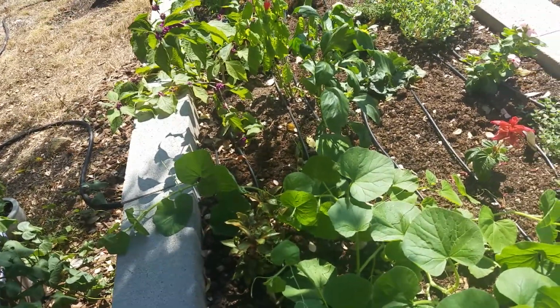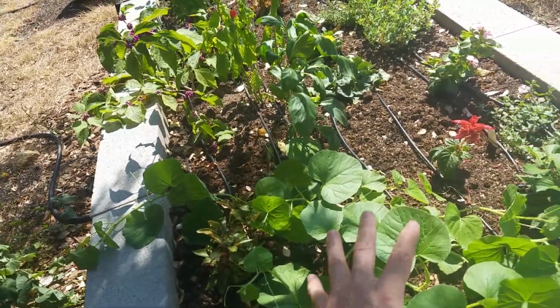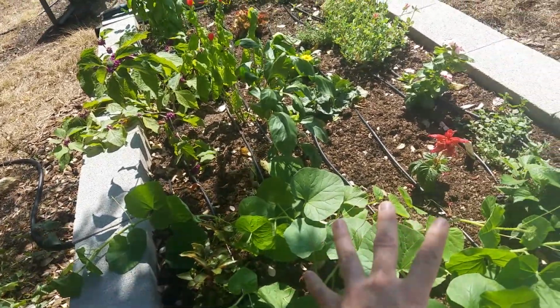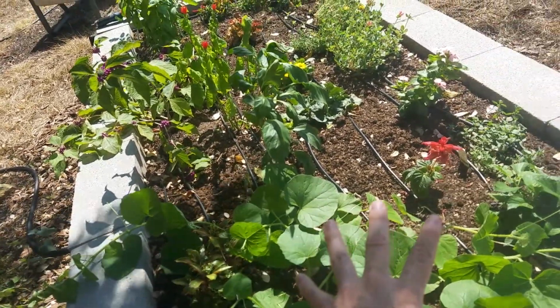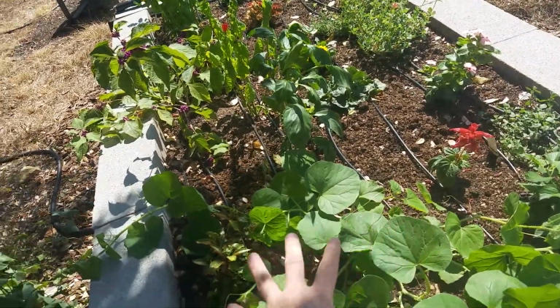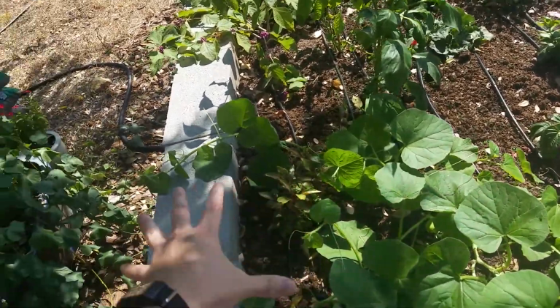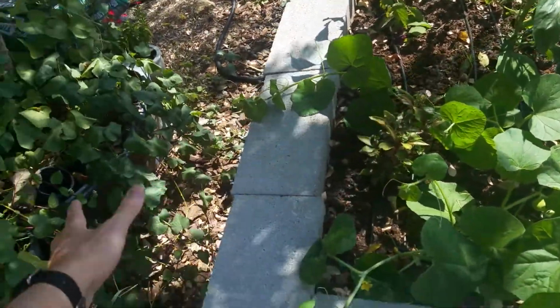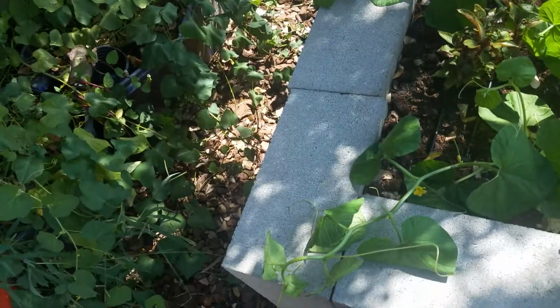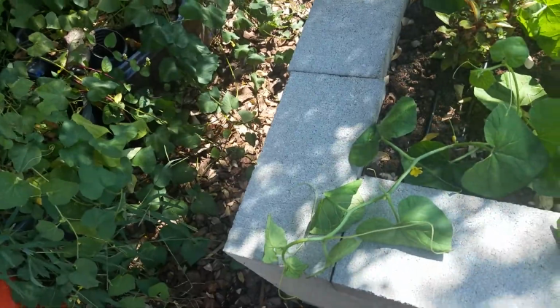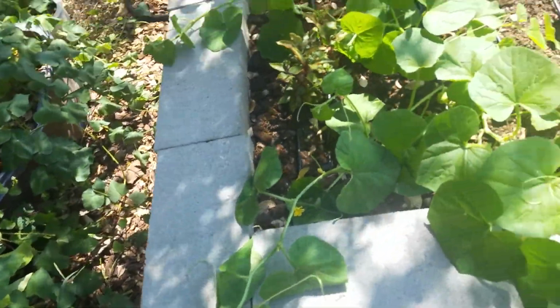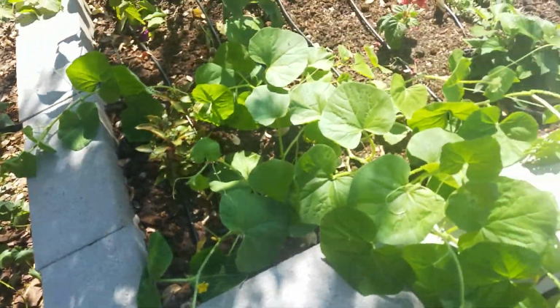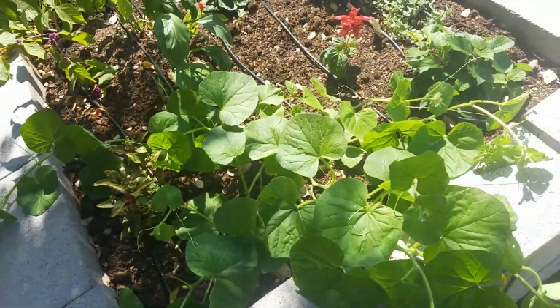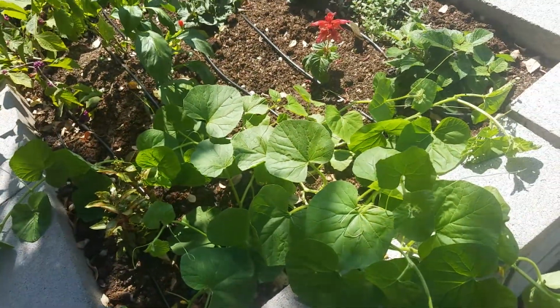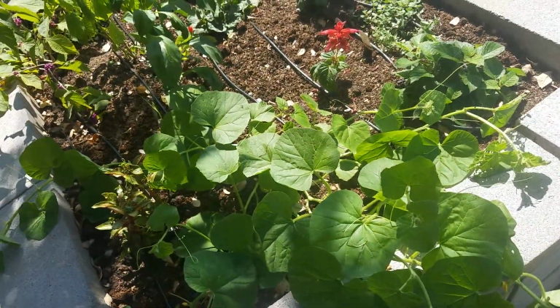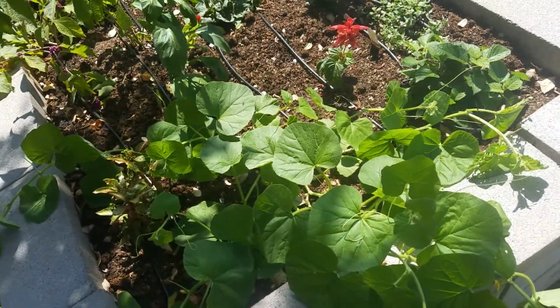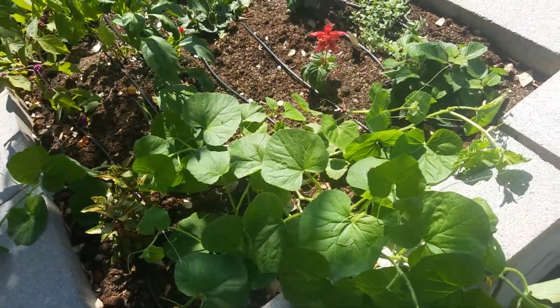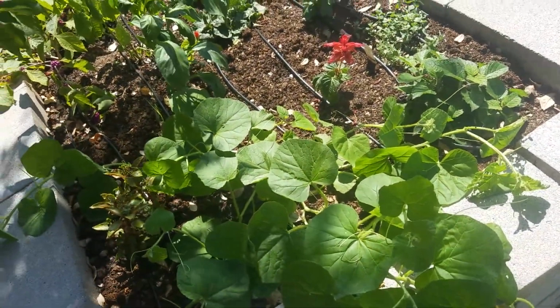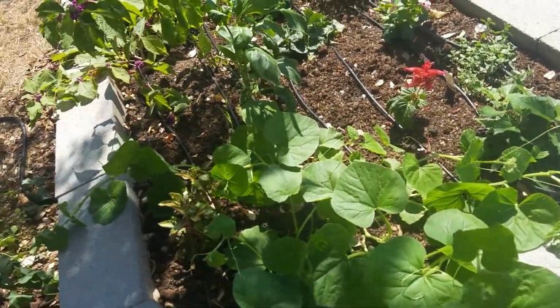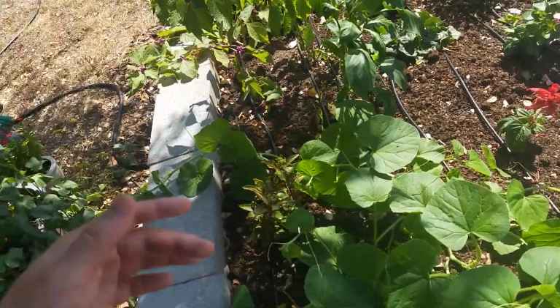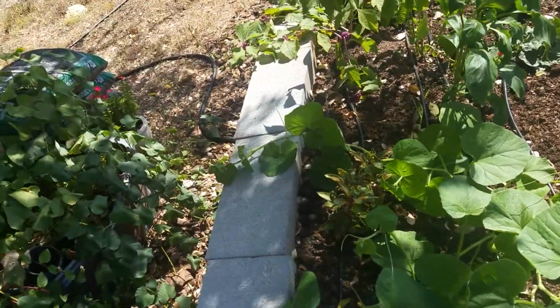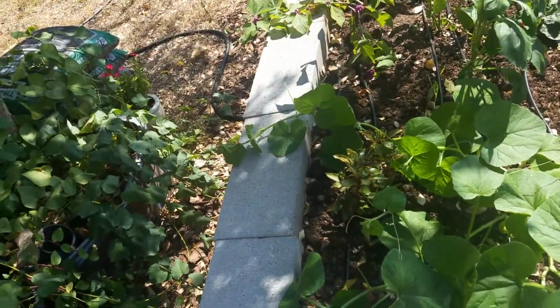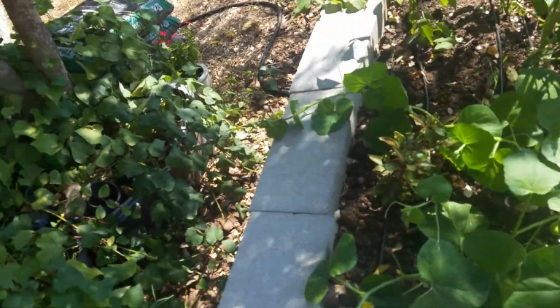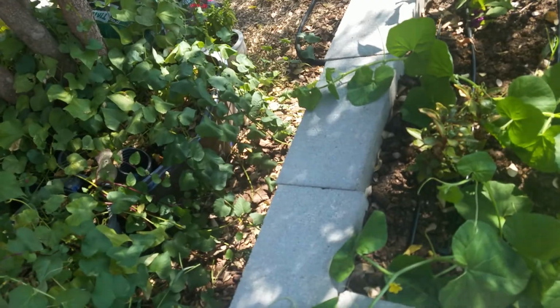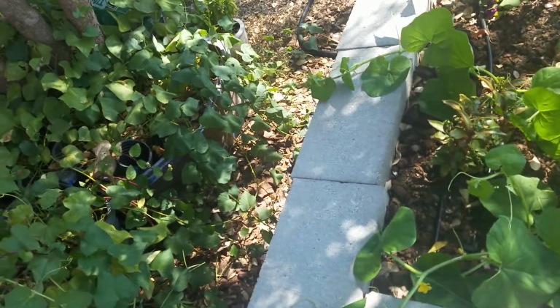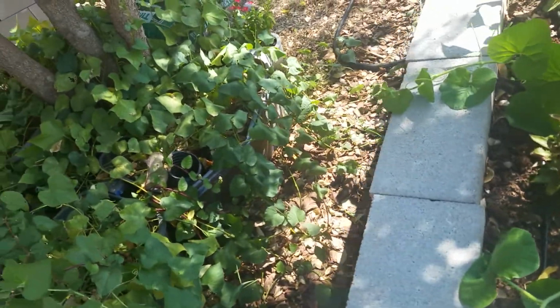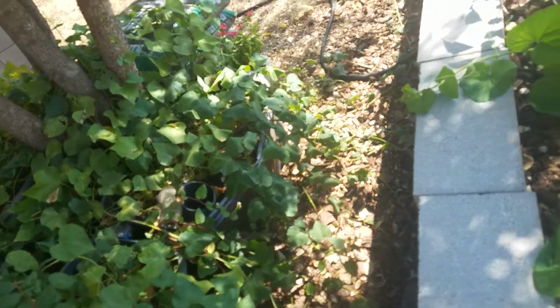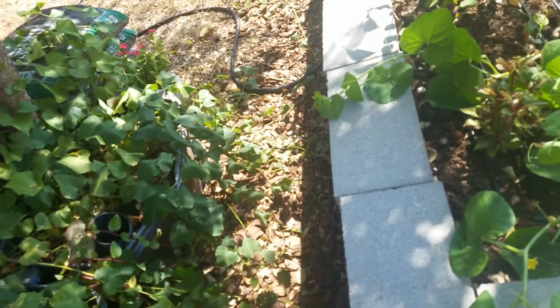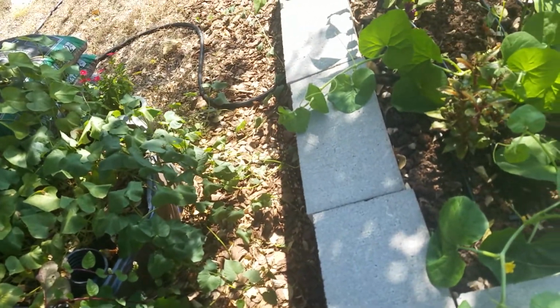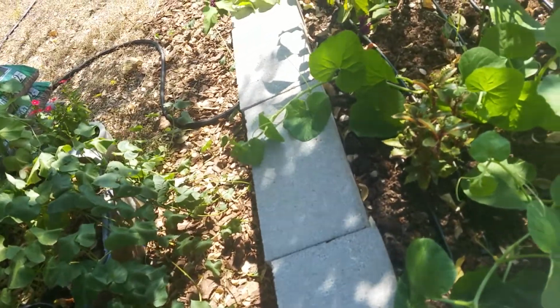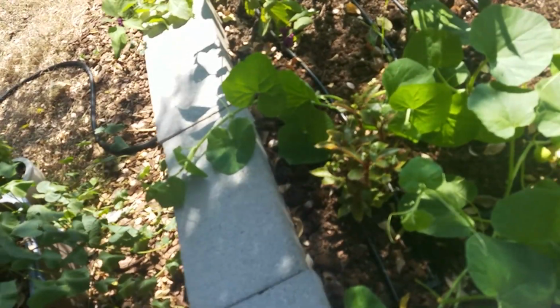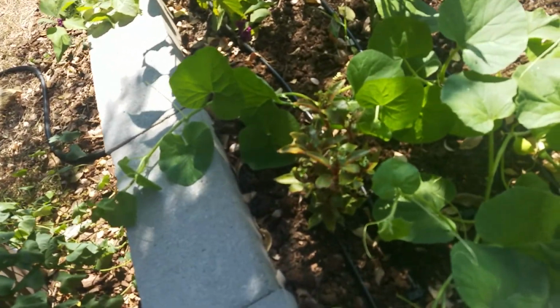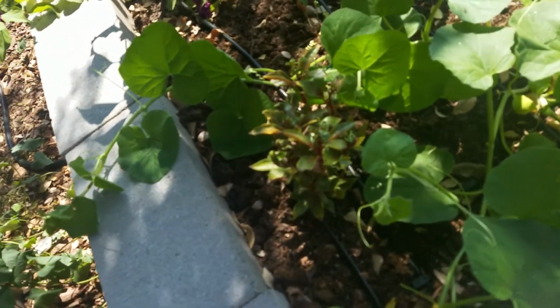I don't know, but it's doing so good. This is cantaloupe. If I got a cantaloupe that I could eat from this, that would be so amazing to me.